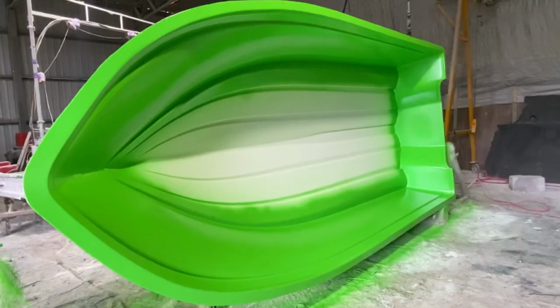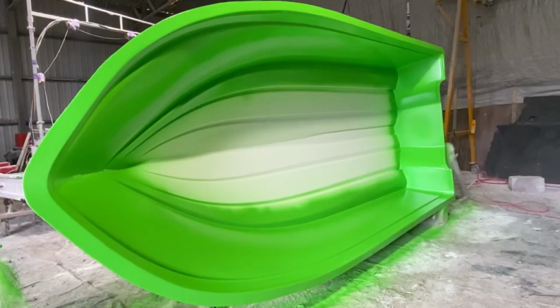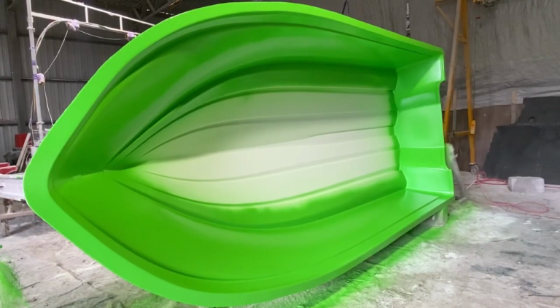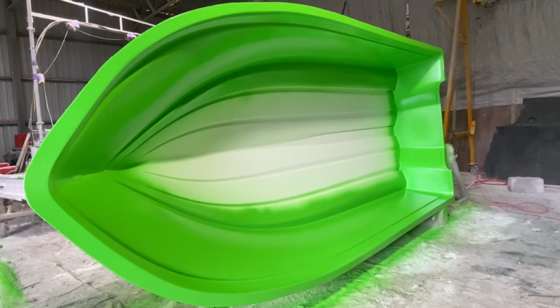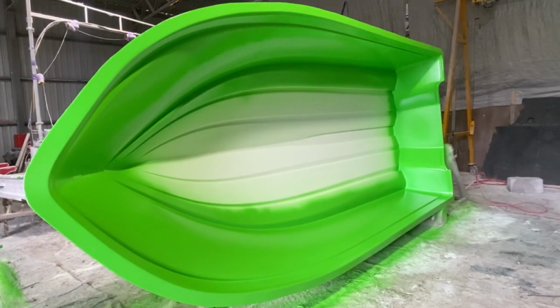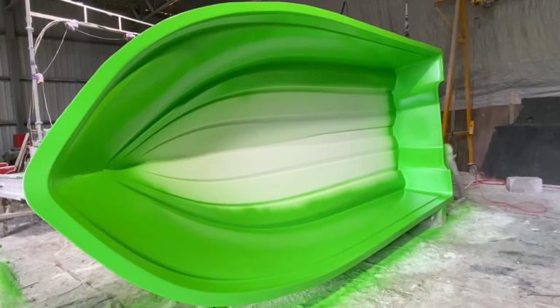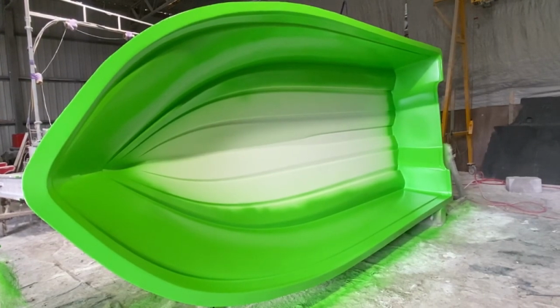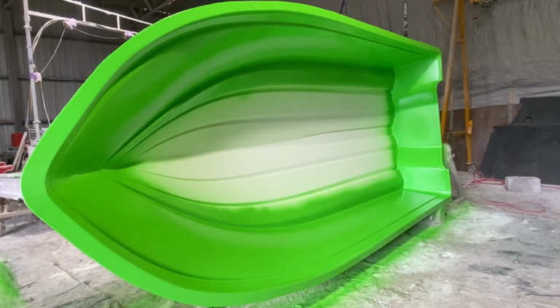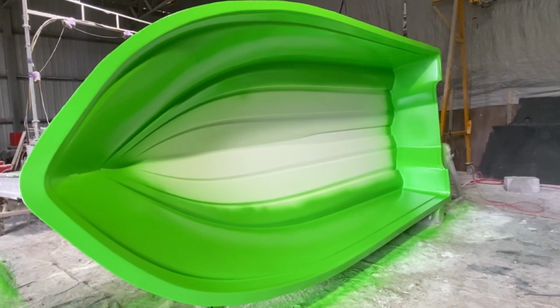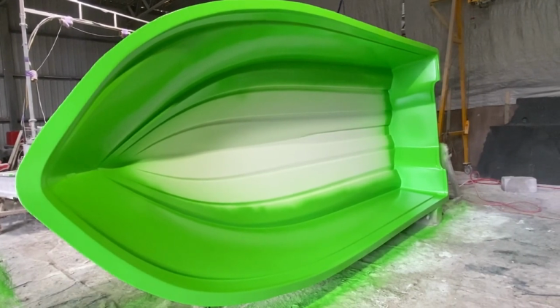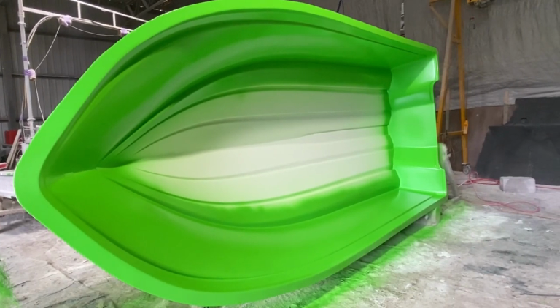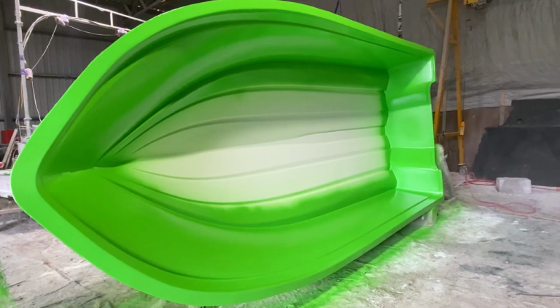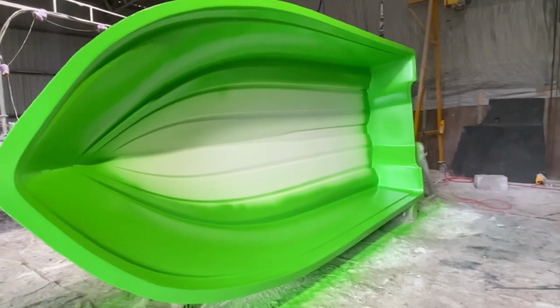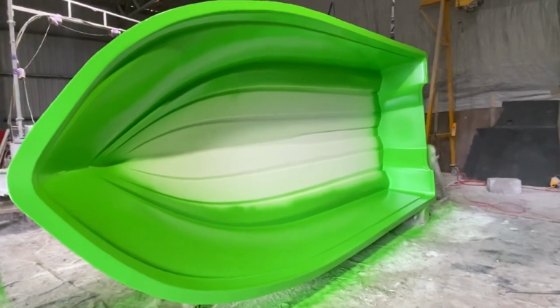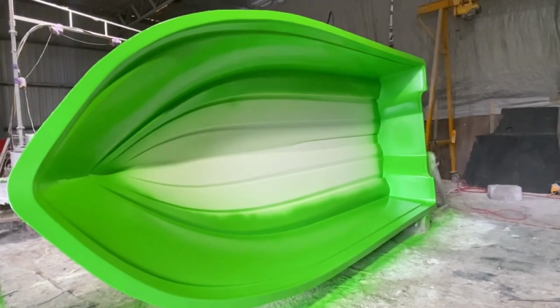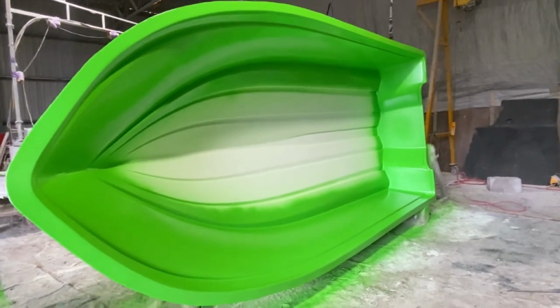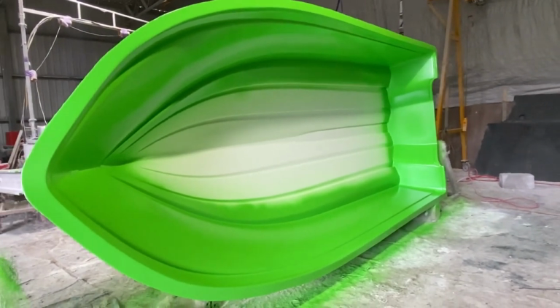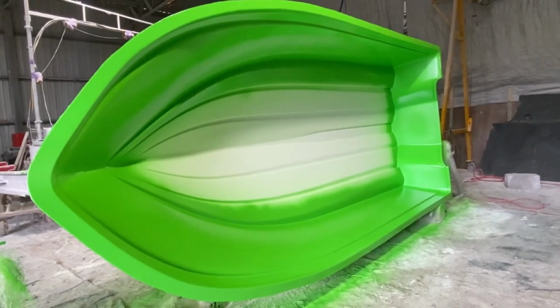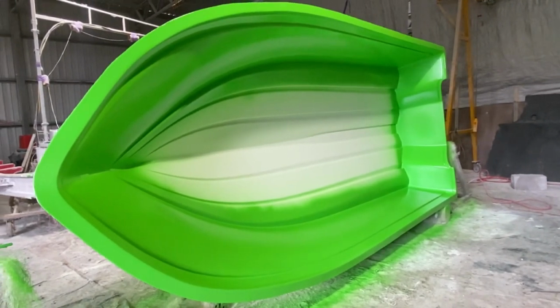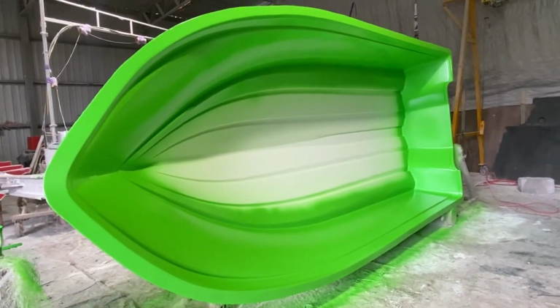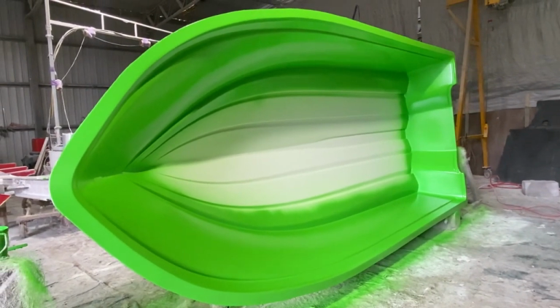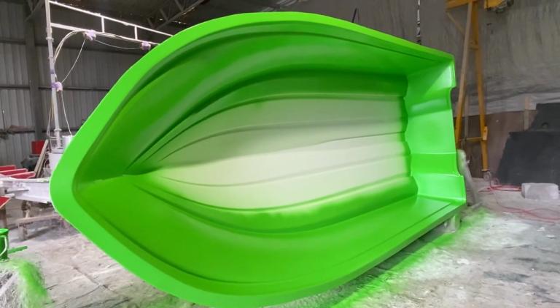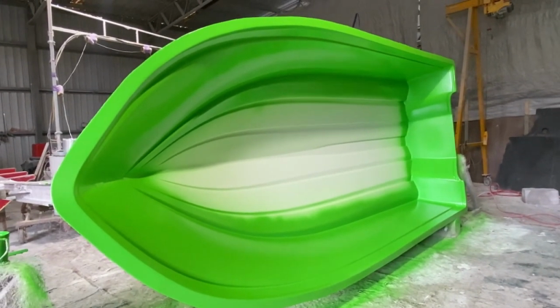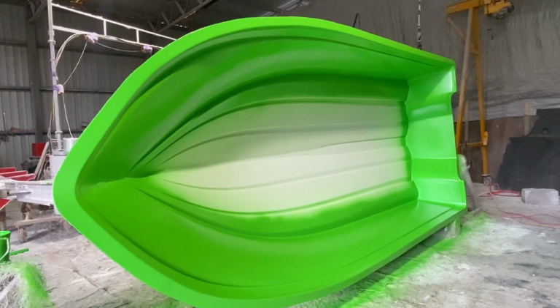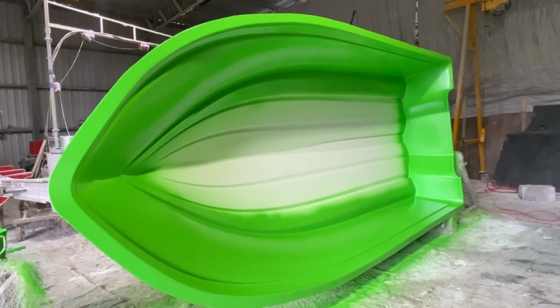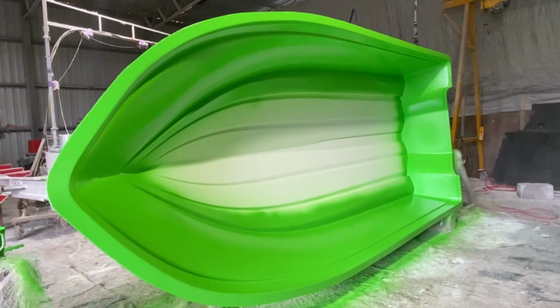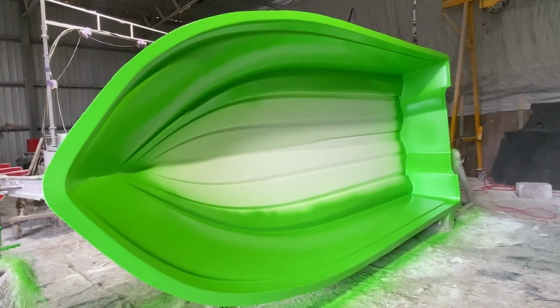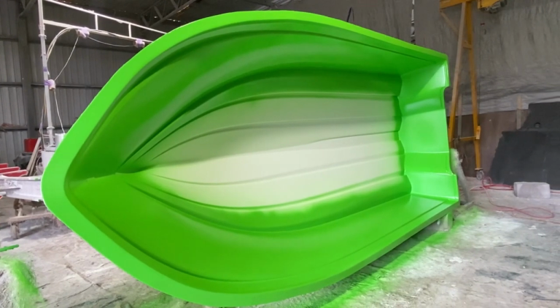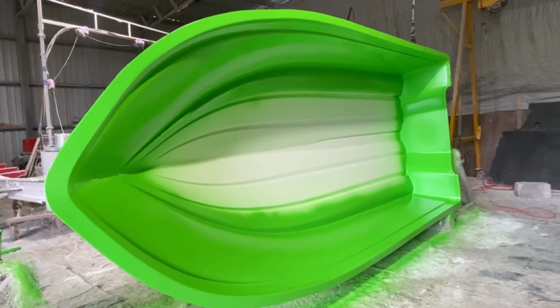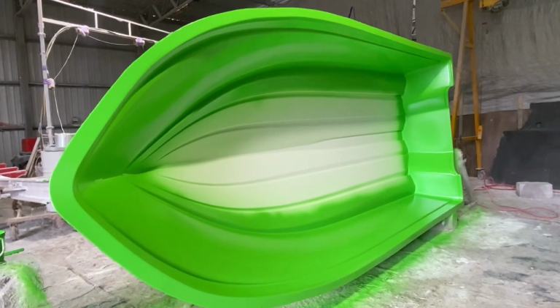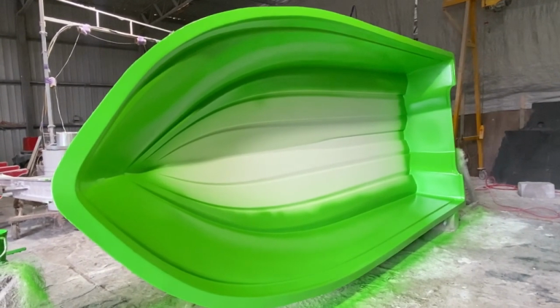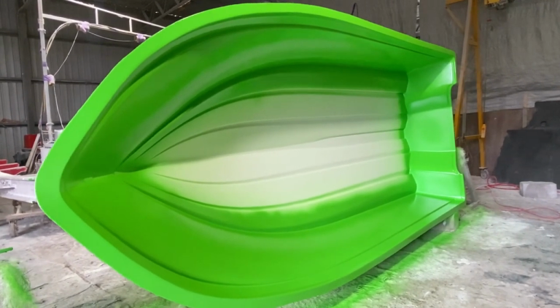The first layer of the hull is complete. This is the outside layer — we've got the gel coat, and it's a very specific thickness so it's not too weak and not too brittle.